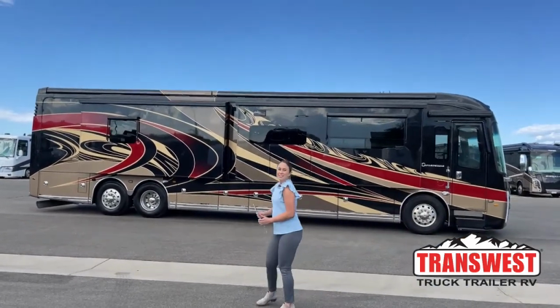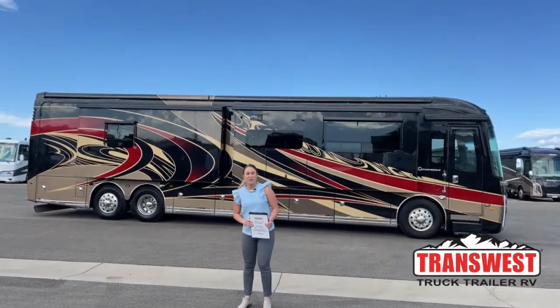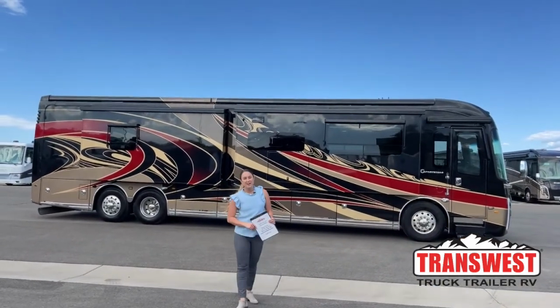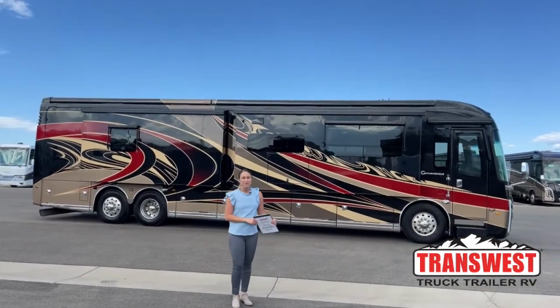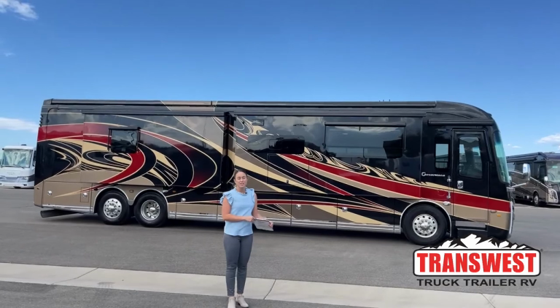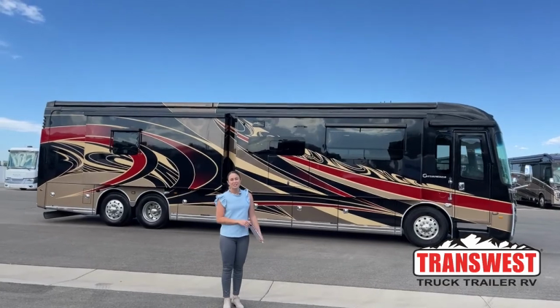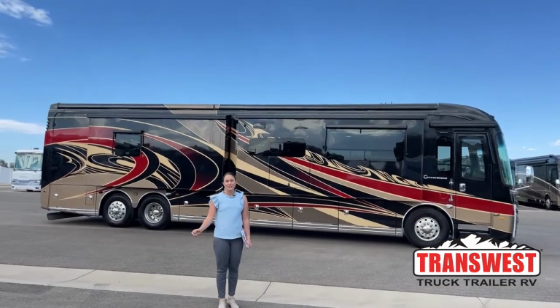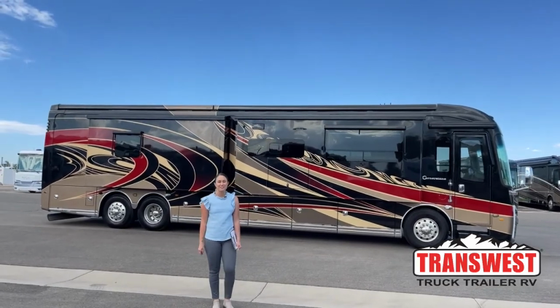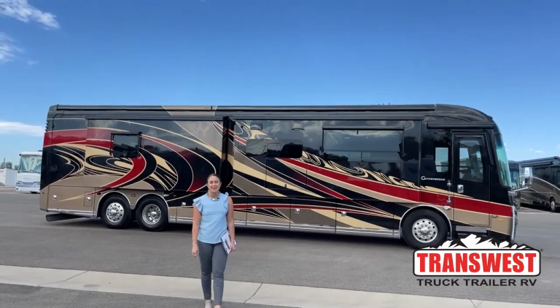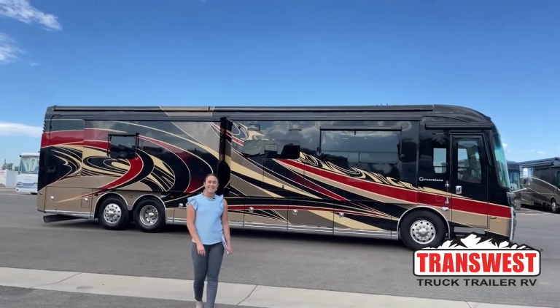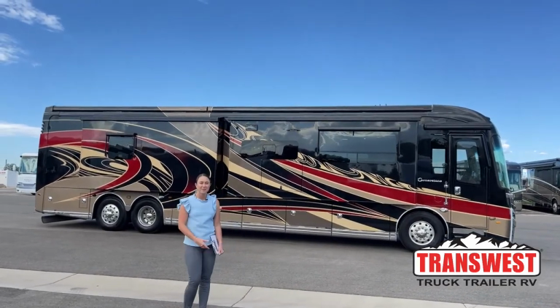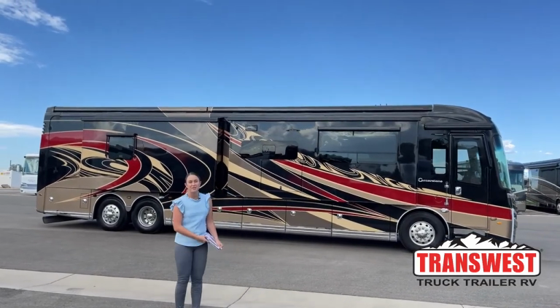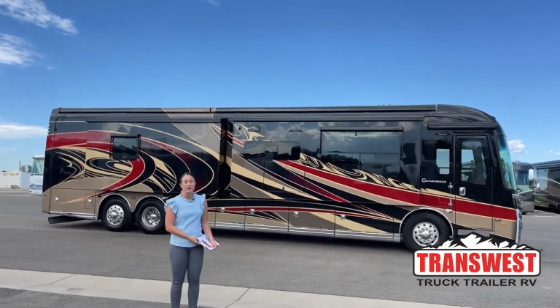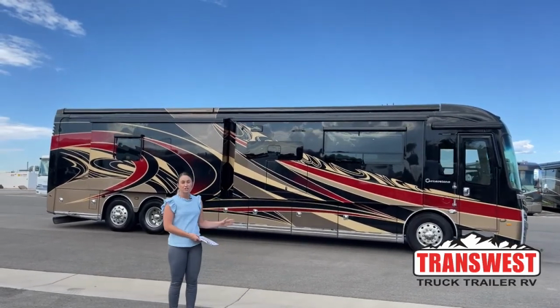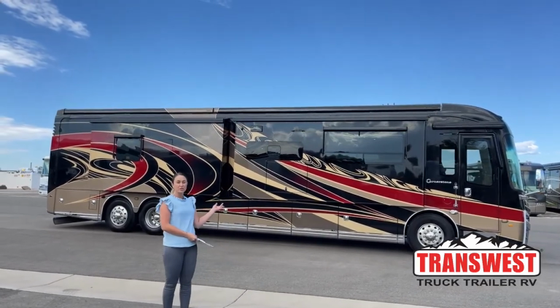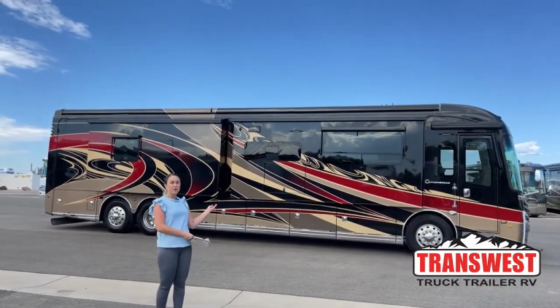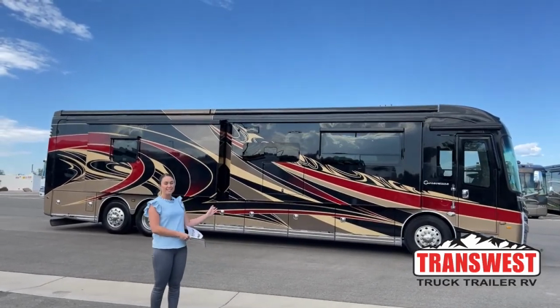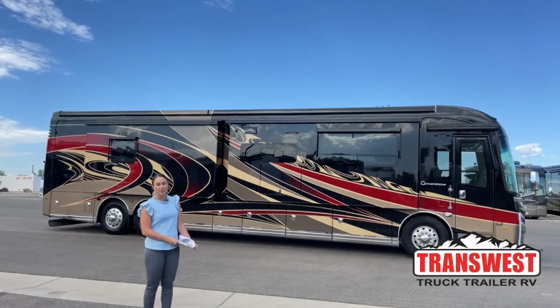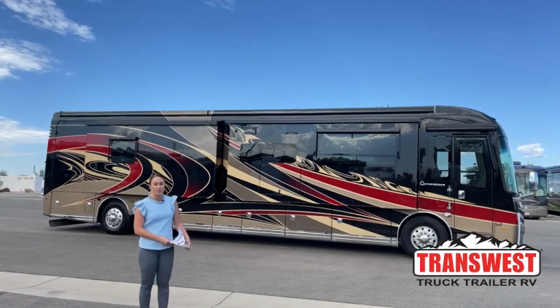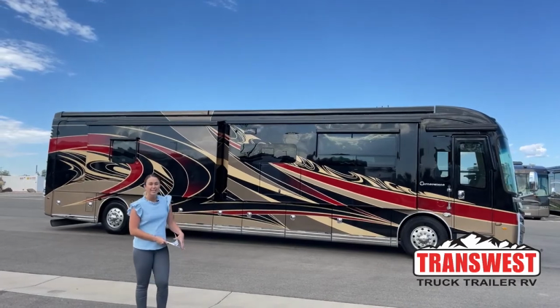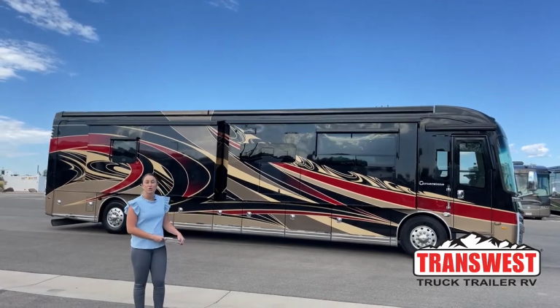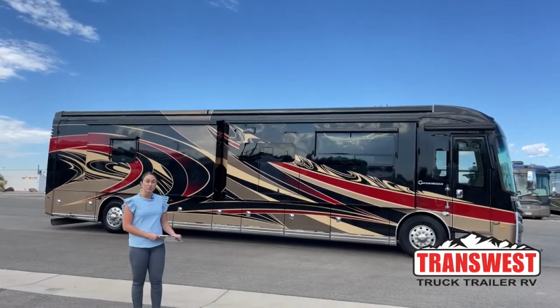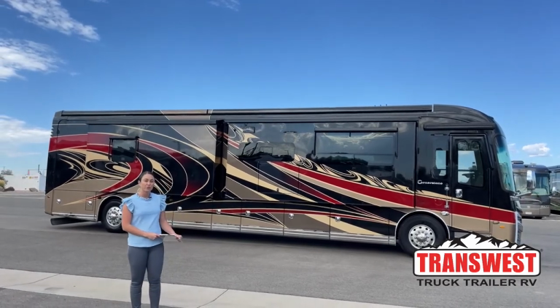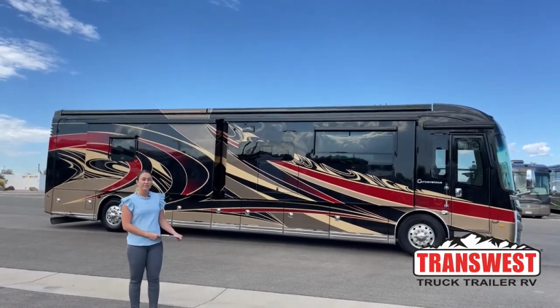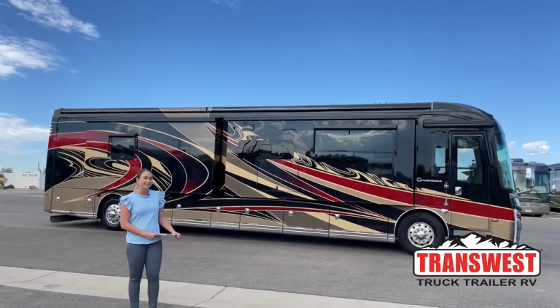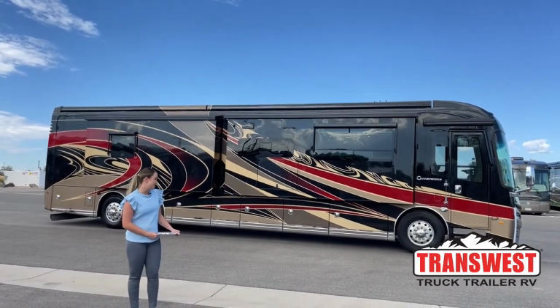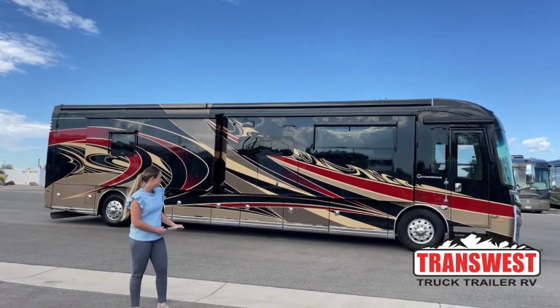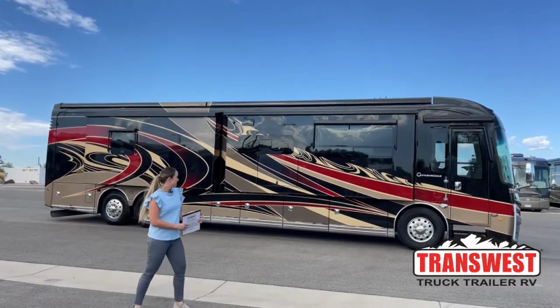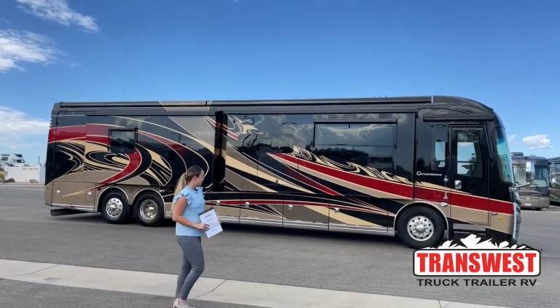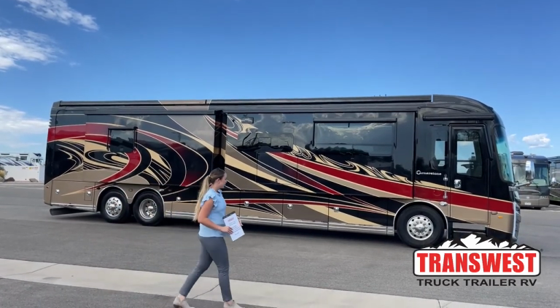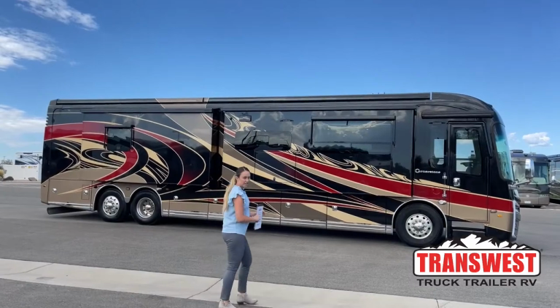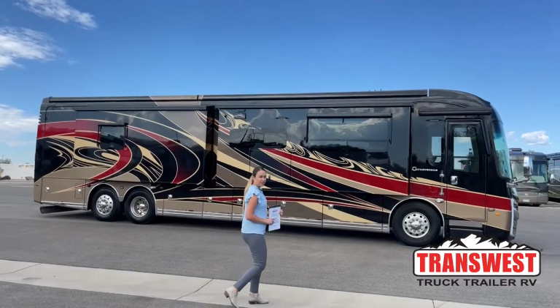Good morning, everyone. Welcome to TransWest Truck Trailer RV. My name is Taylor. We're going to be going over a 2021 Integra Coach — it is a Cornerstone 45Z. Let's start up here at the front.